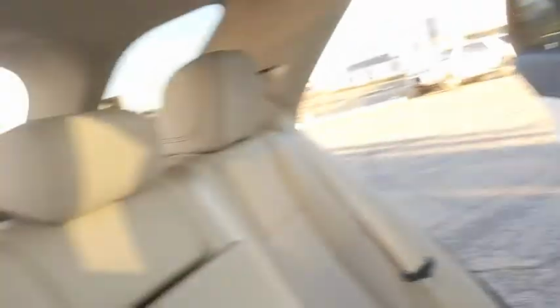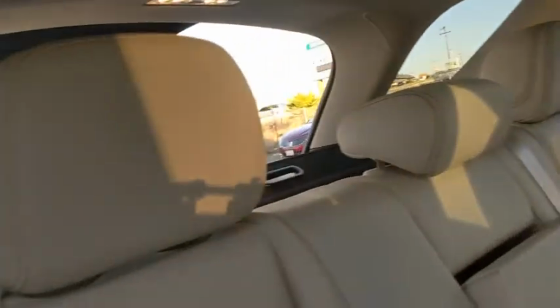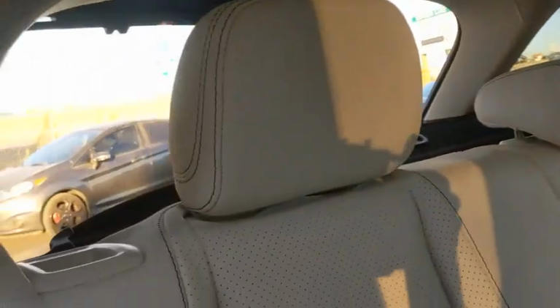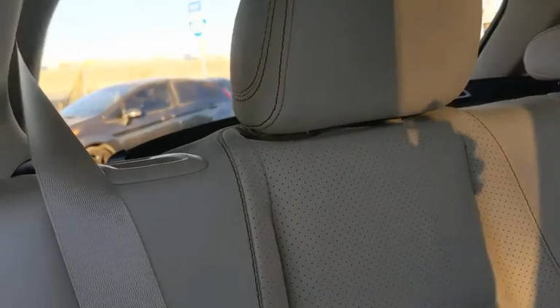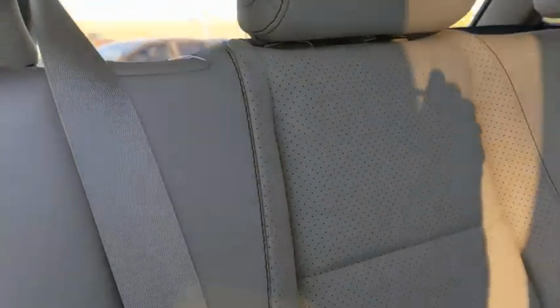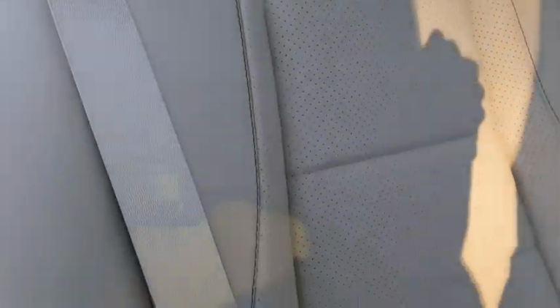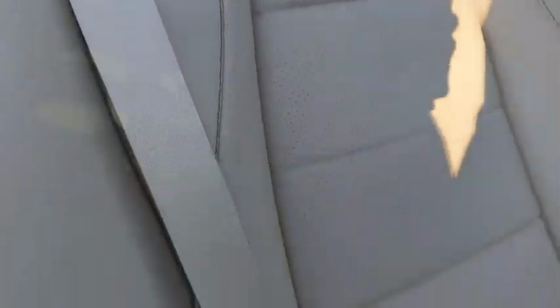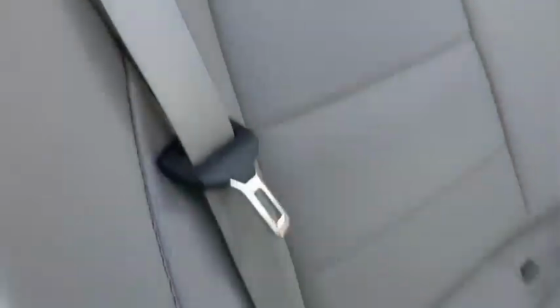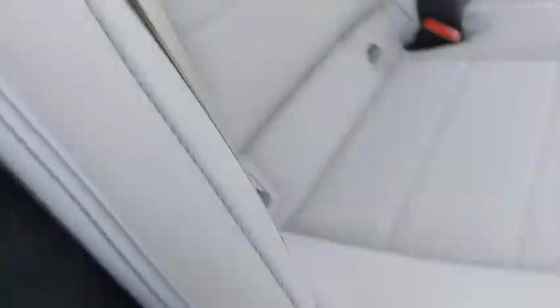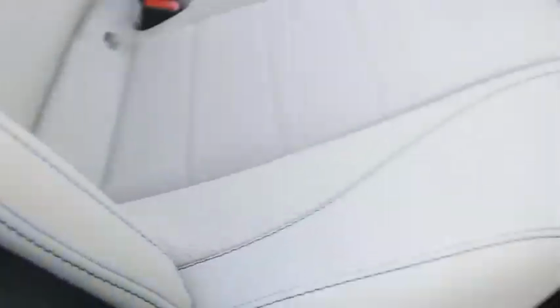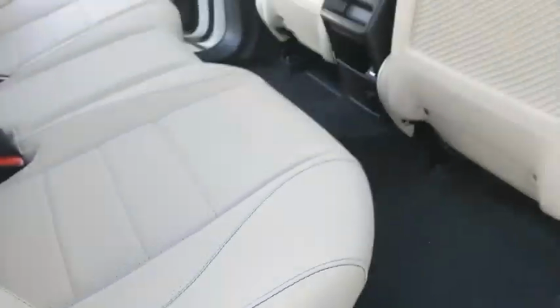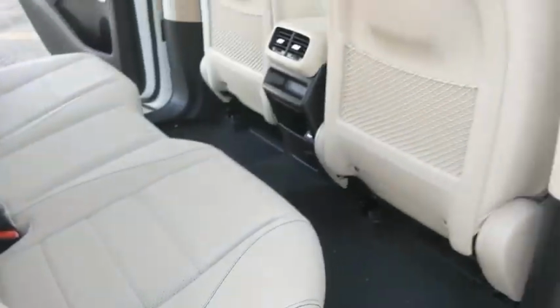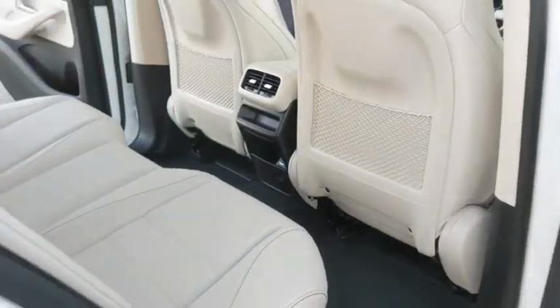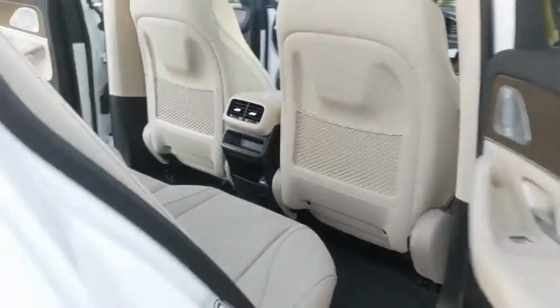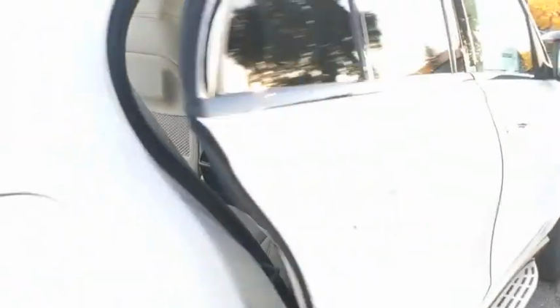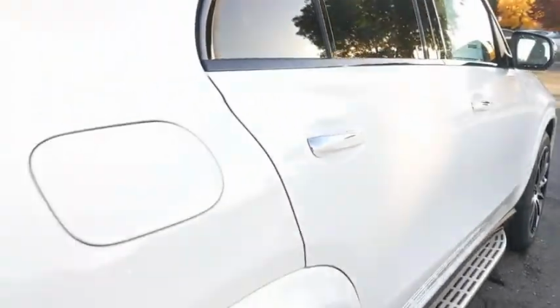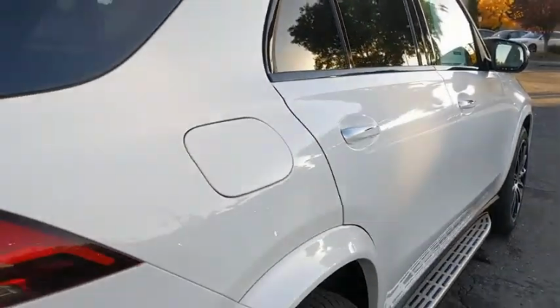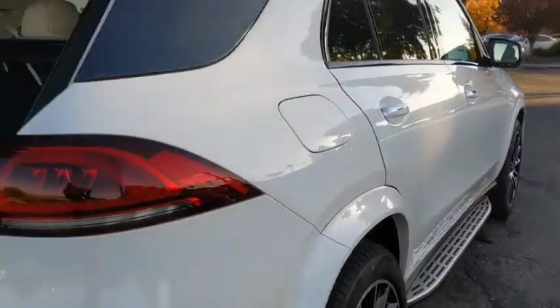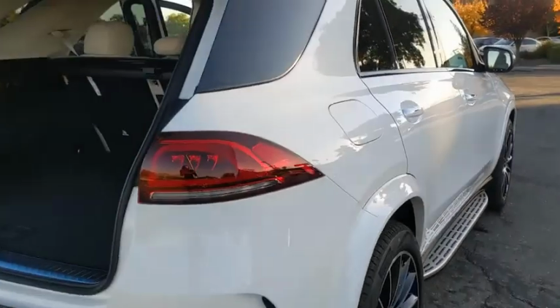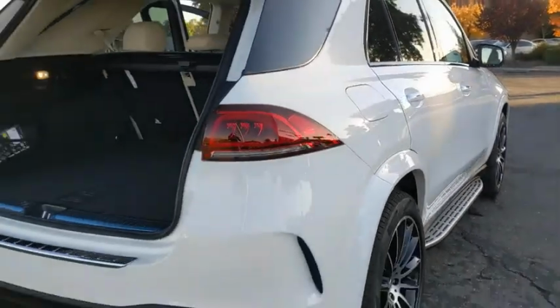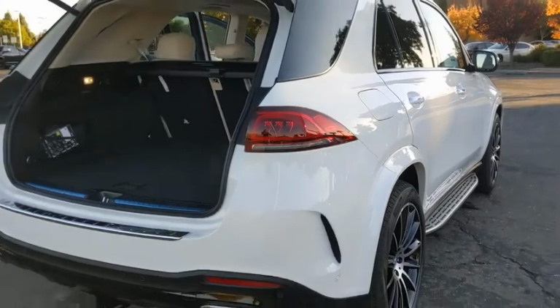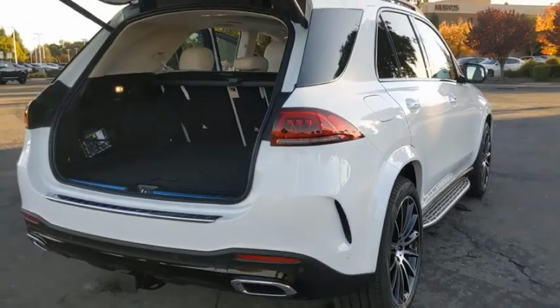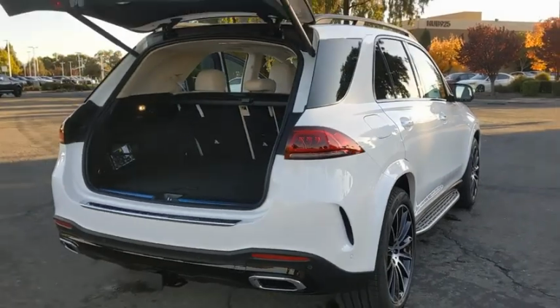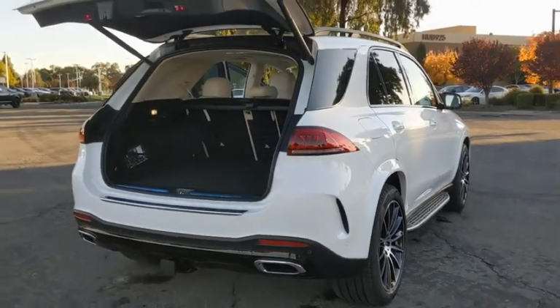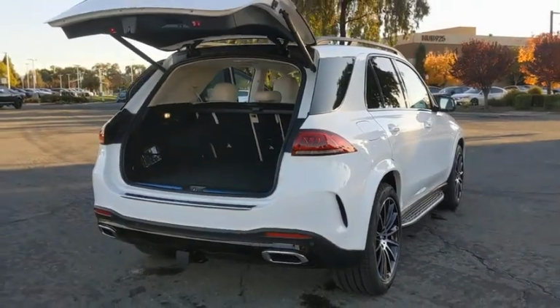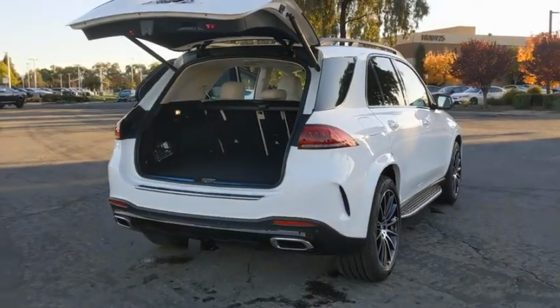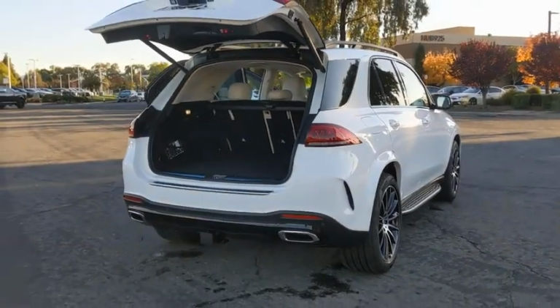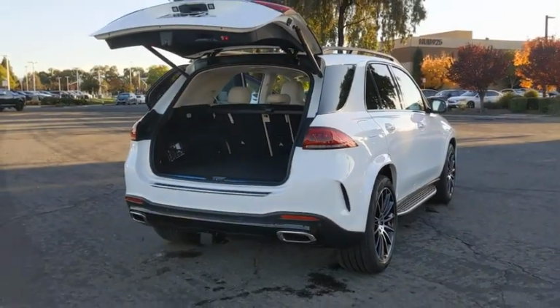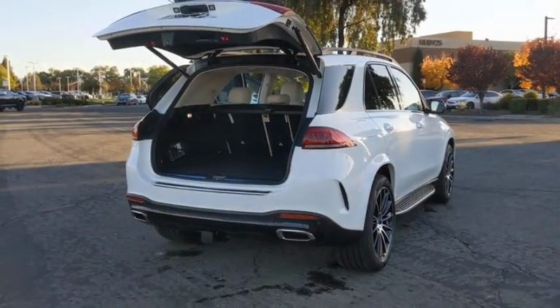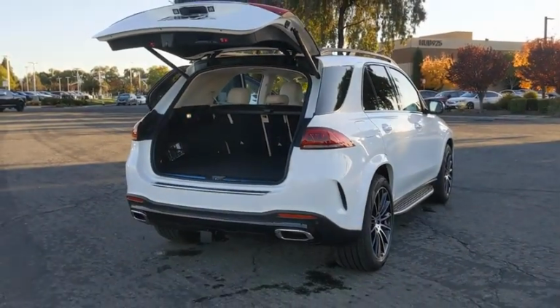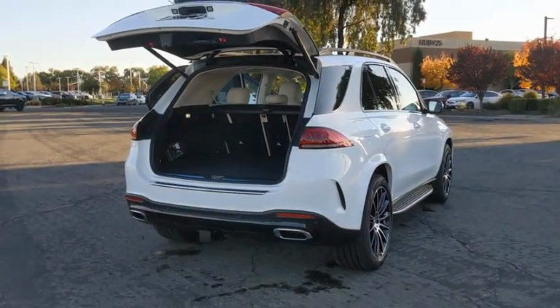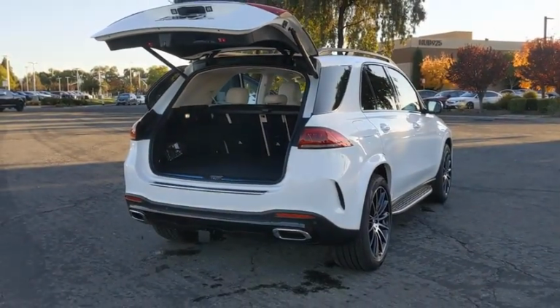All-wheel drive, Bluetooth, leather-wrapped steering wheel, adjustable steering wheel, power steering, auto-dimming rear-view mirror, floor mats, keyless start, and aluminum wheels.